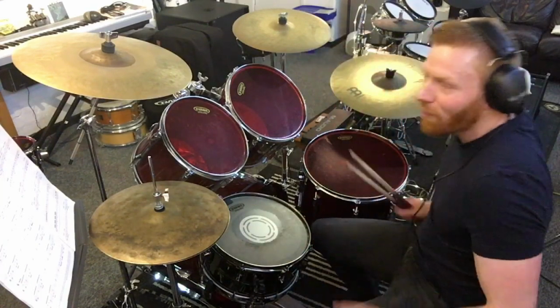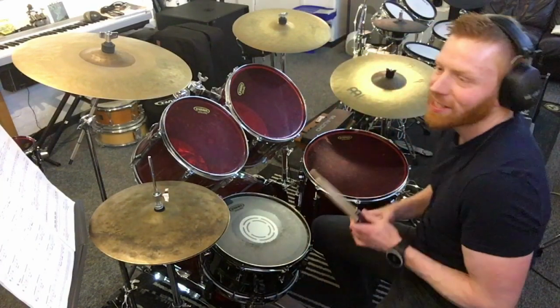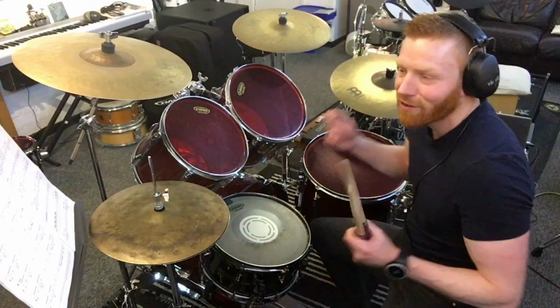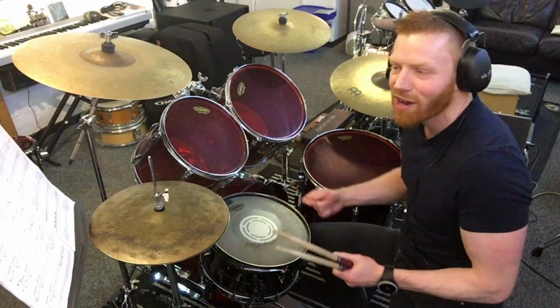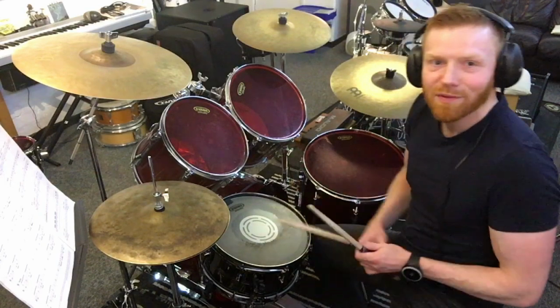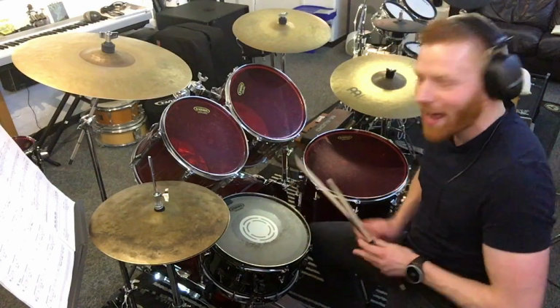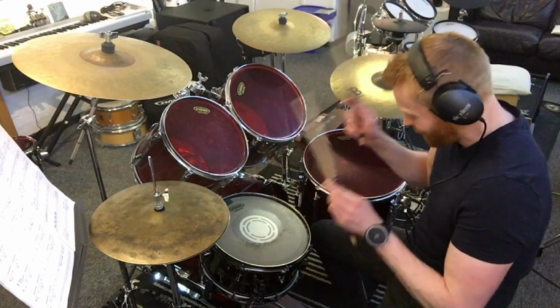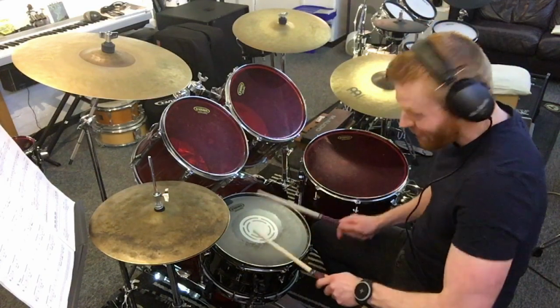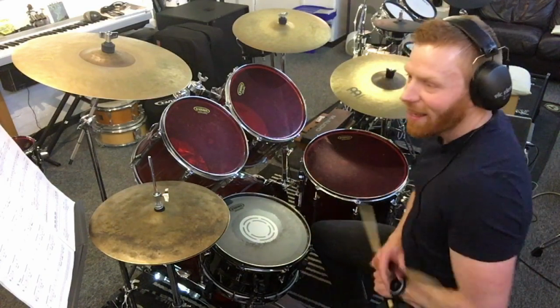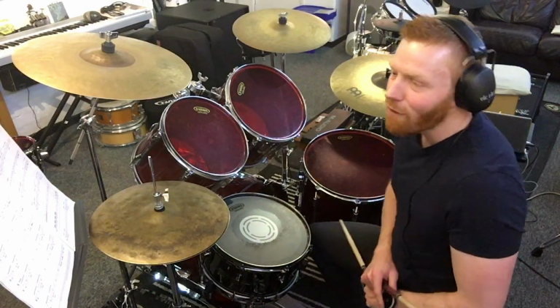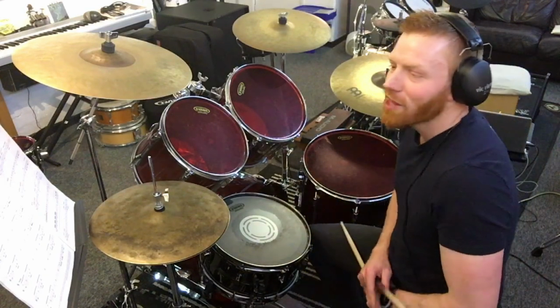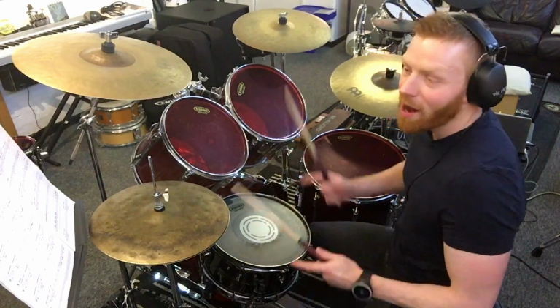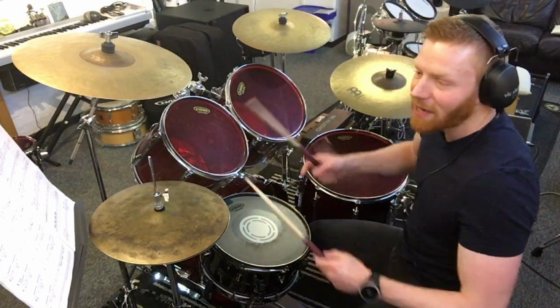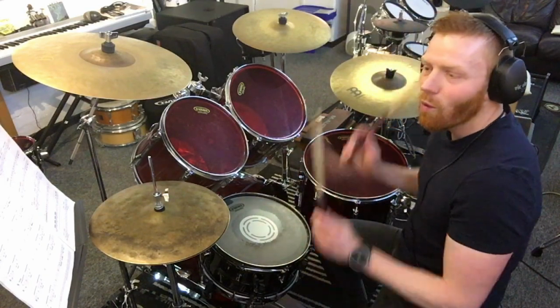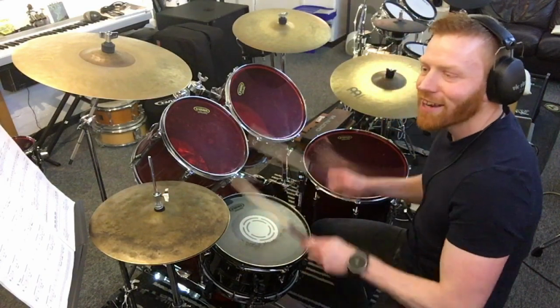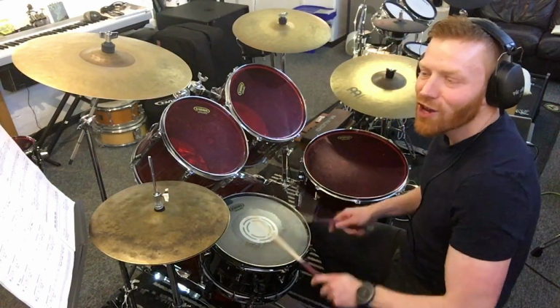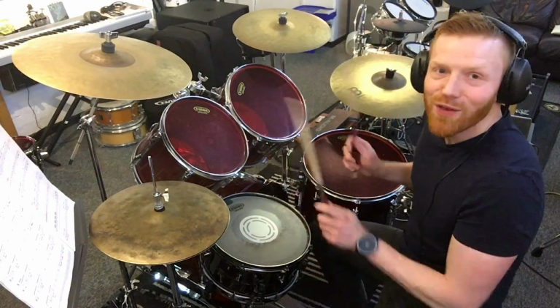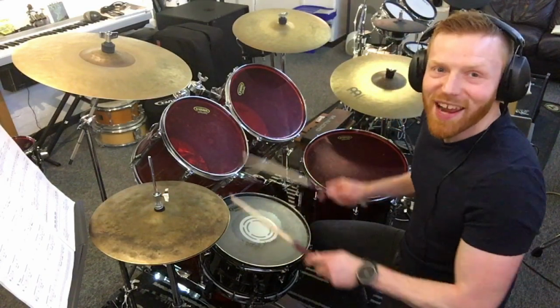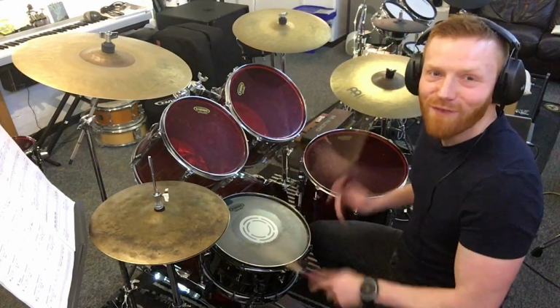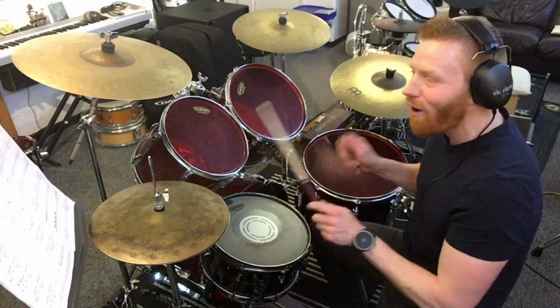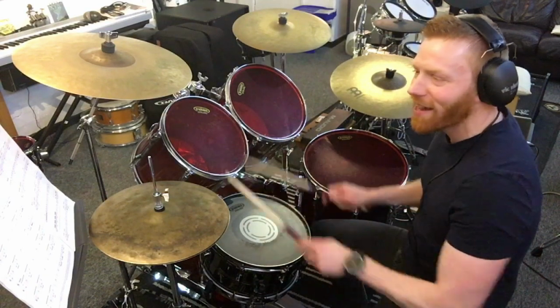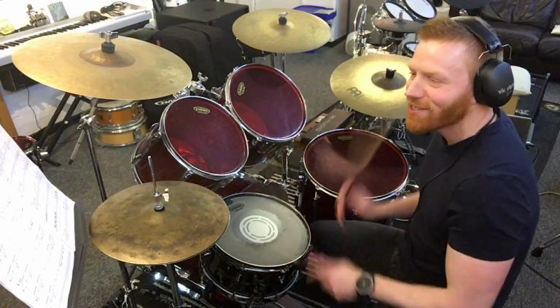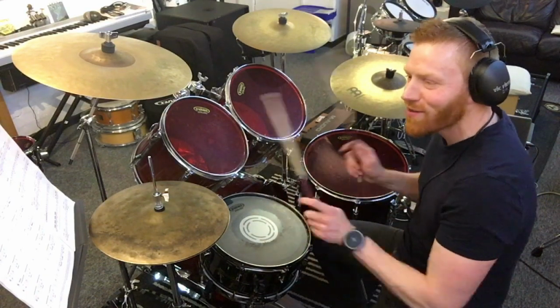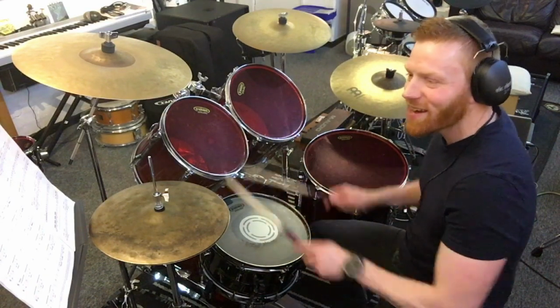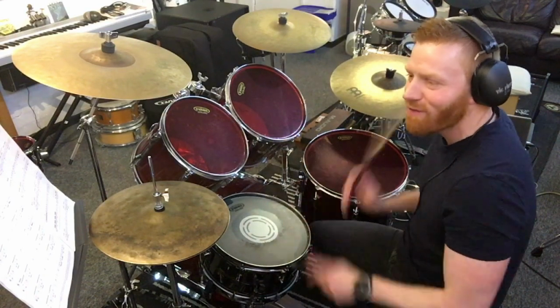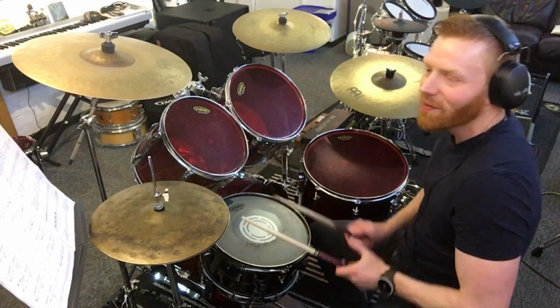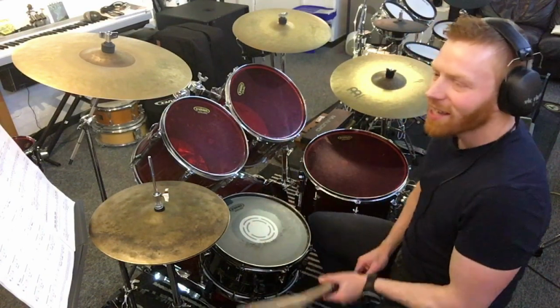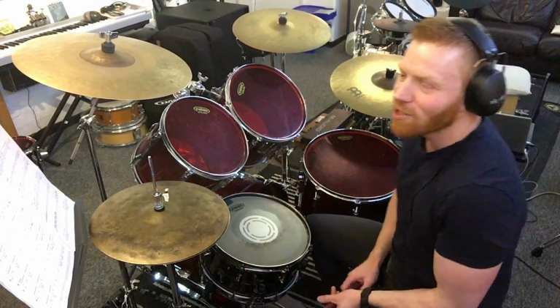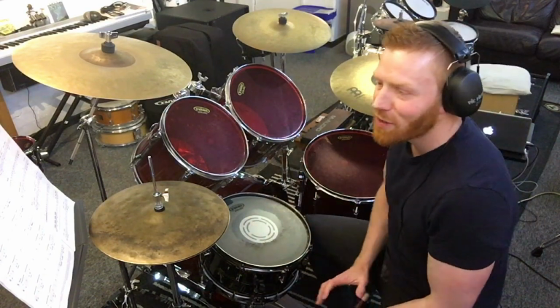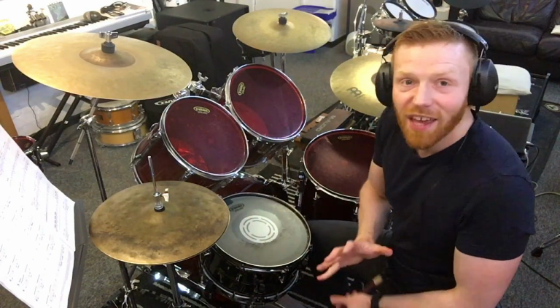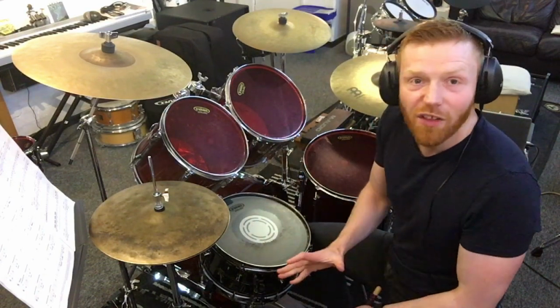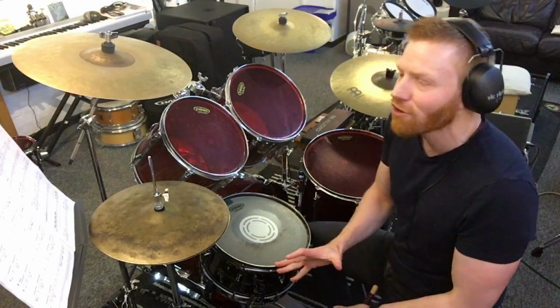Hopefully if you're attempting Grade 3, you're on top of your flams. We've got four of them in the bar to begin: one, two, three, four. Nice and smooth. This is on the intro.